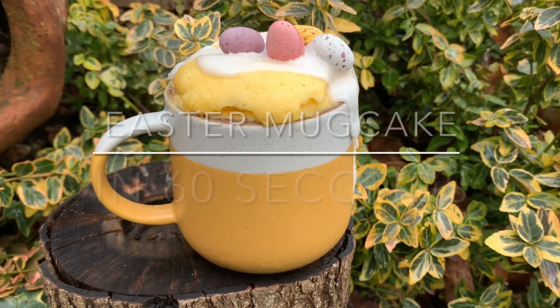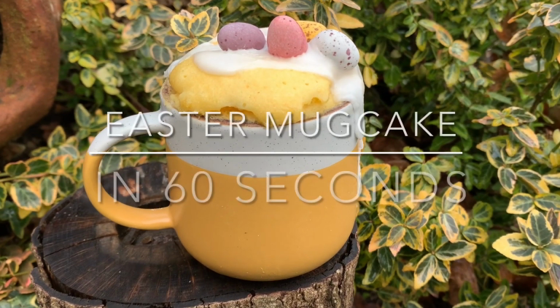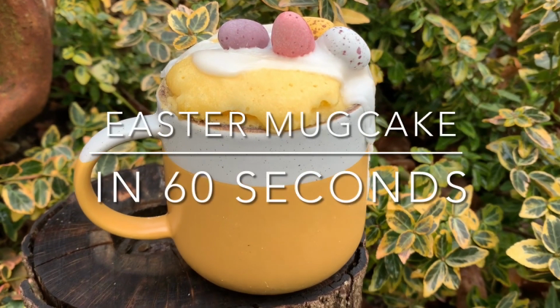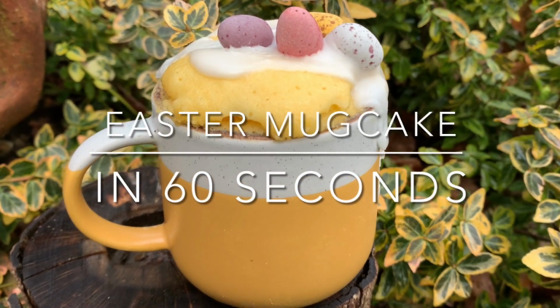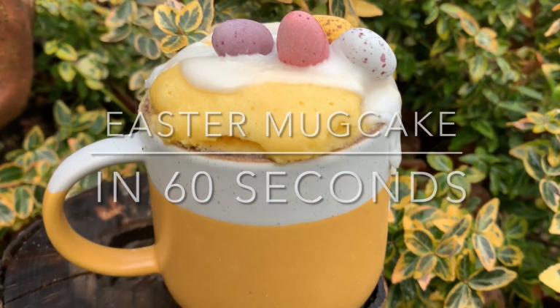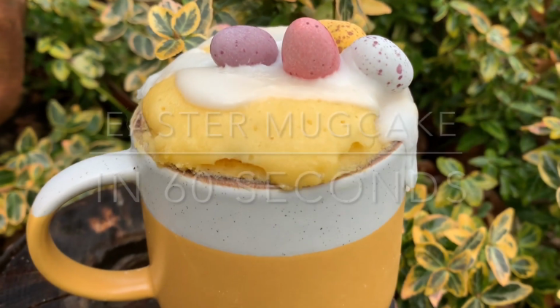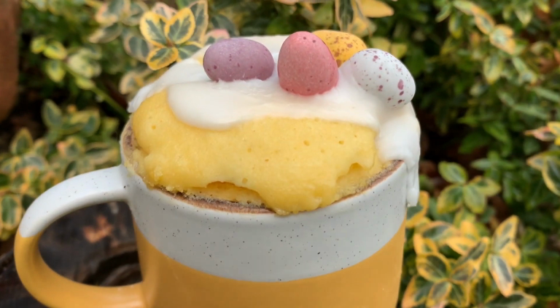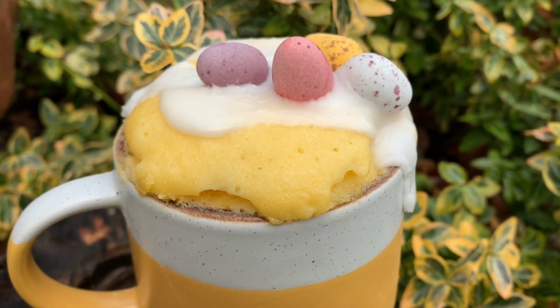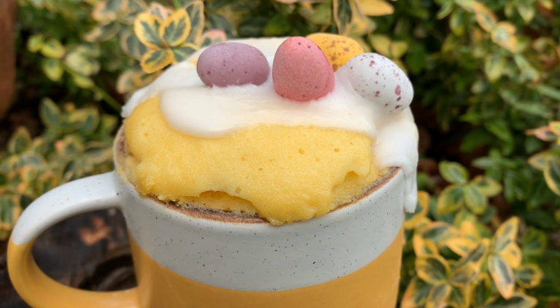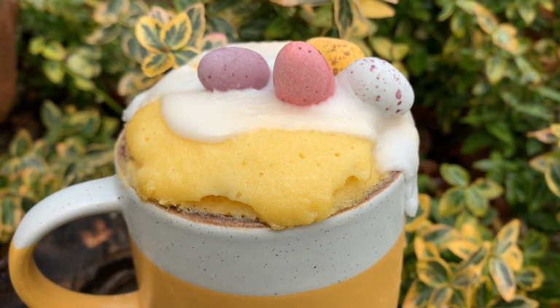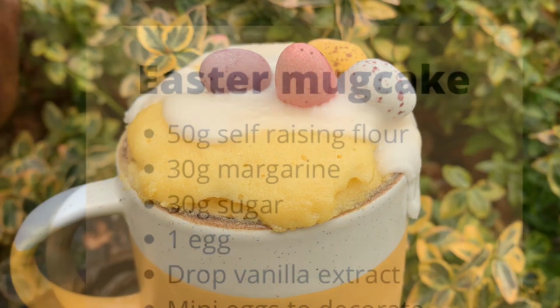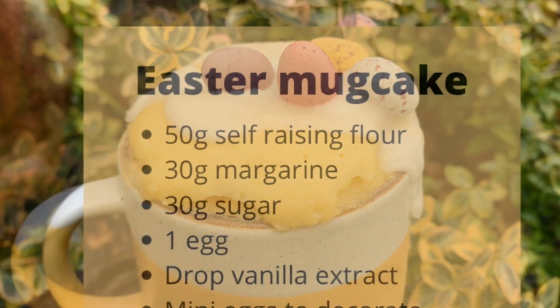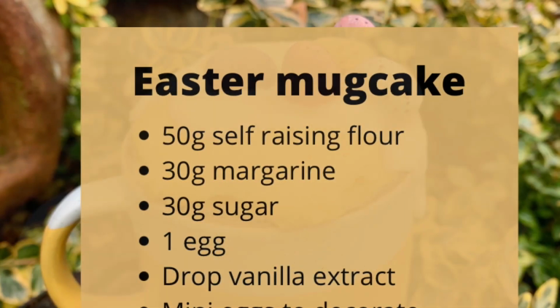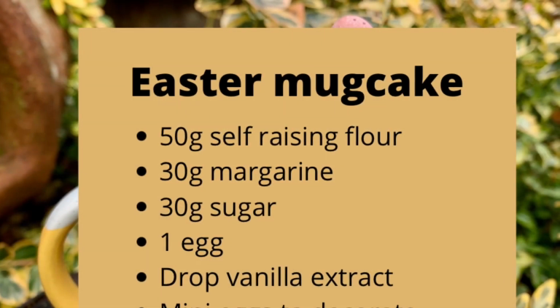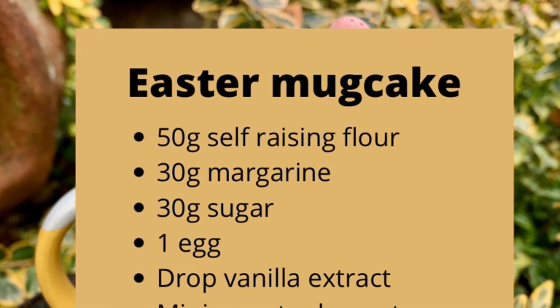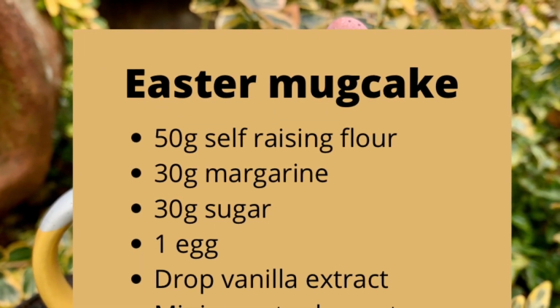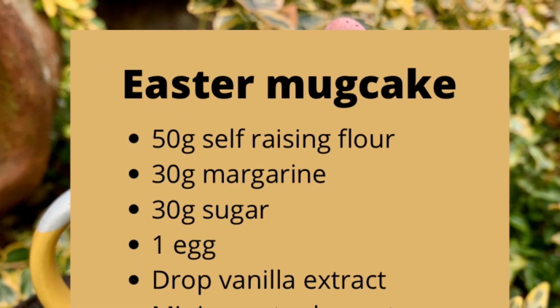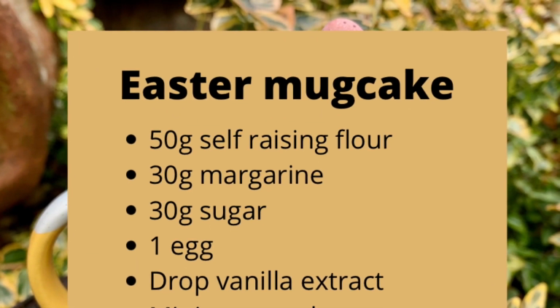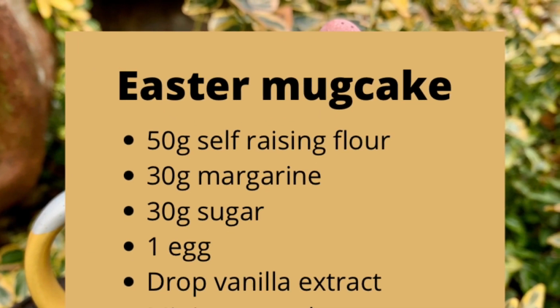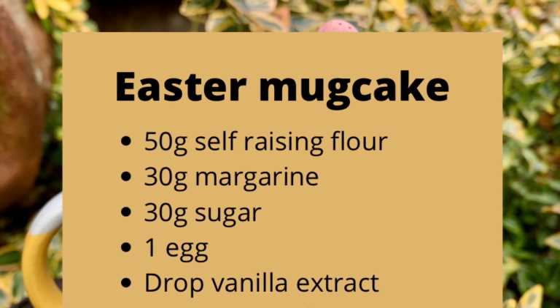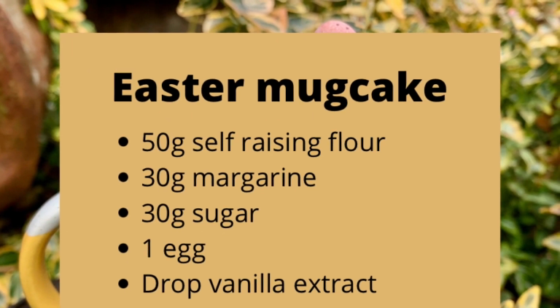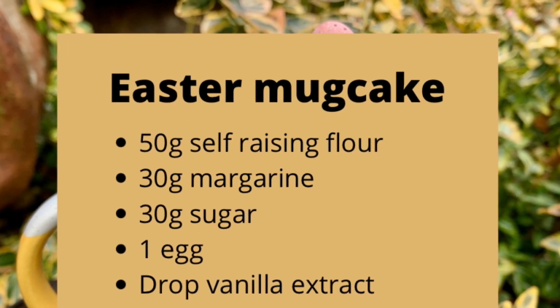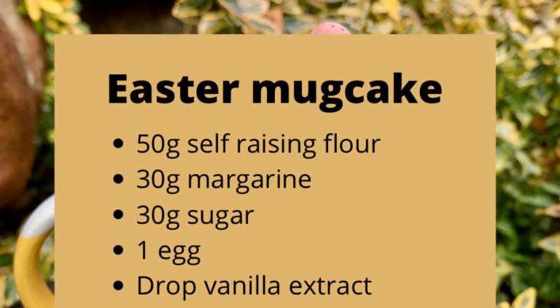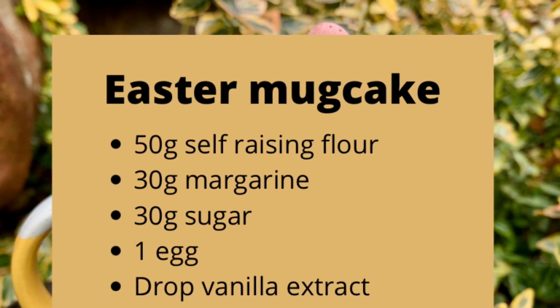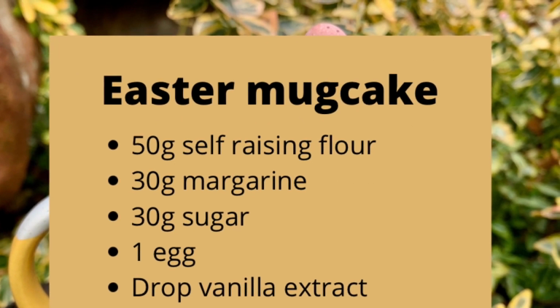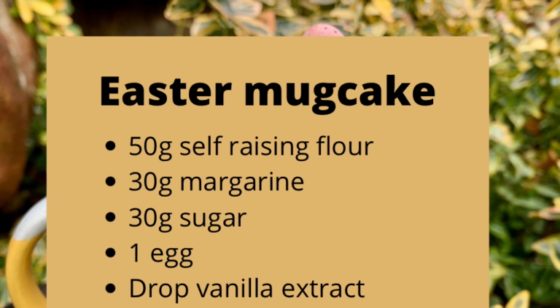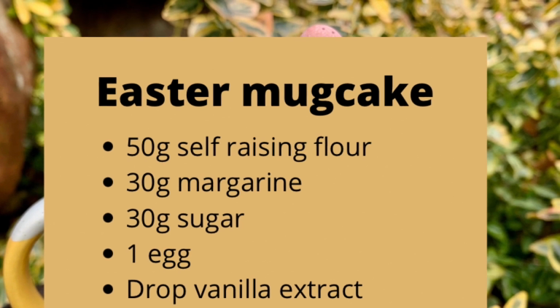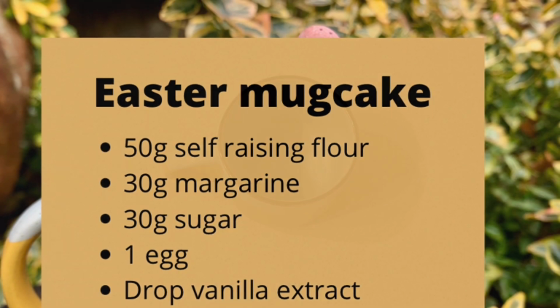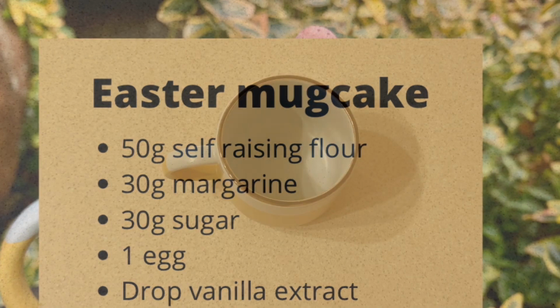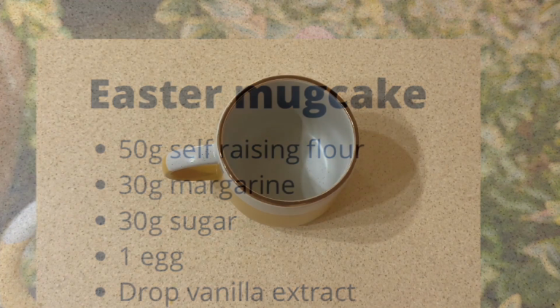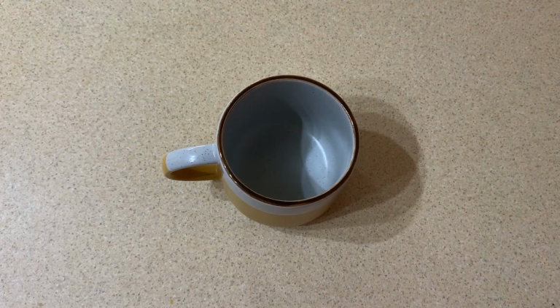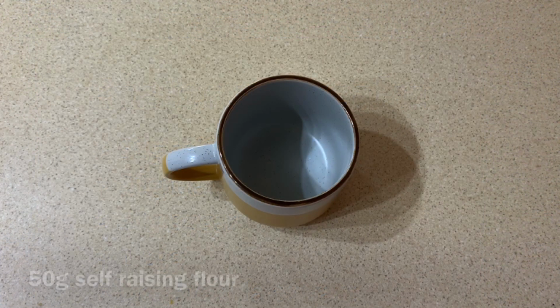How to make an Easter mug cake in just 60 seconds. You only need a few simple ingredients to make this delicious treat. It may have just been Christmas but Easter is only around the corner.